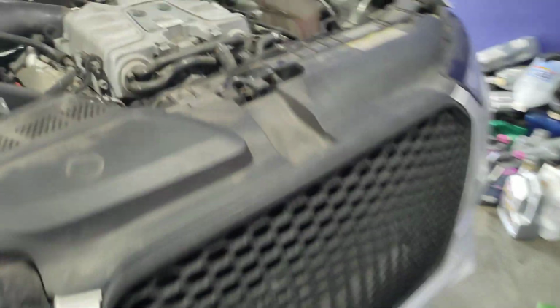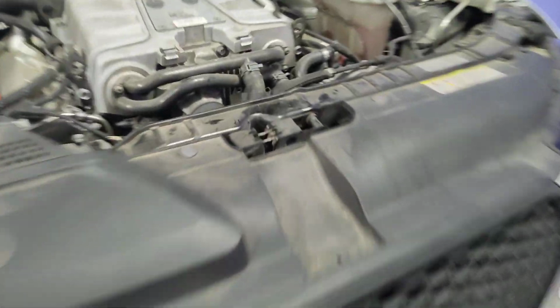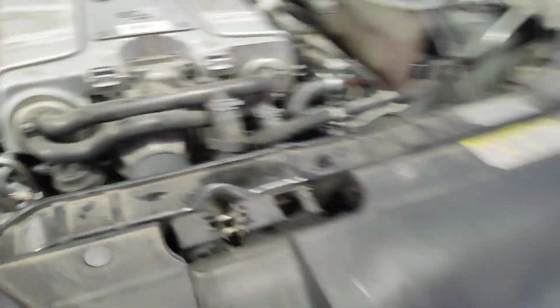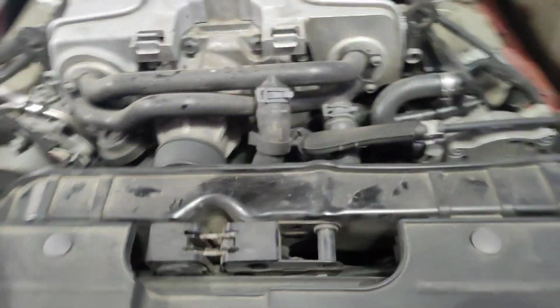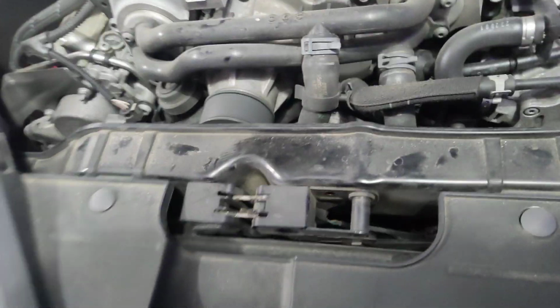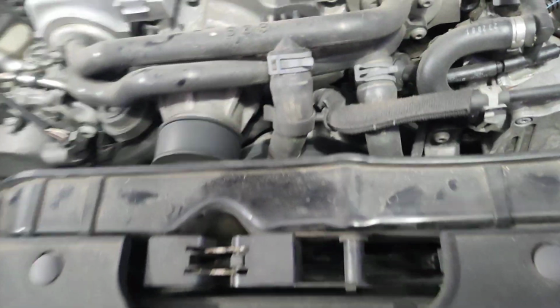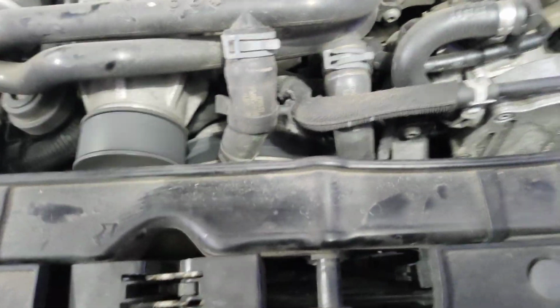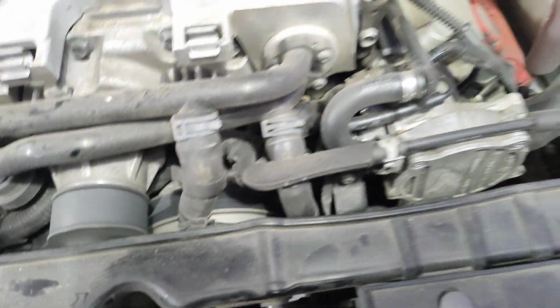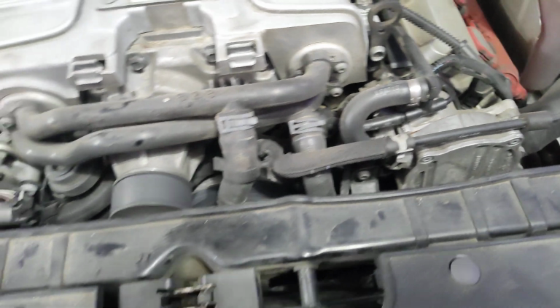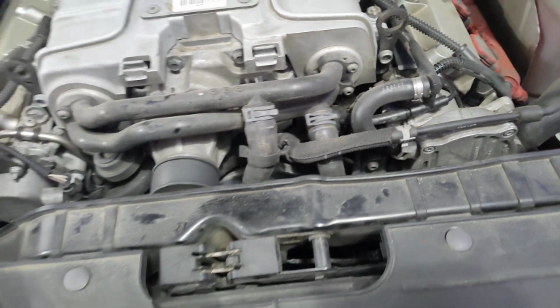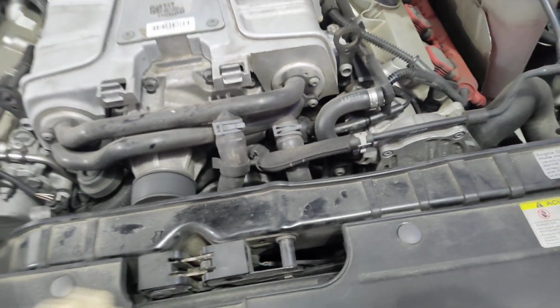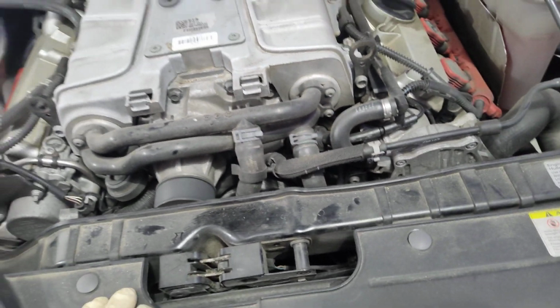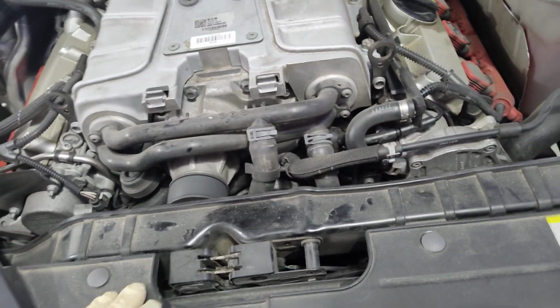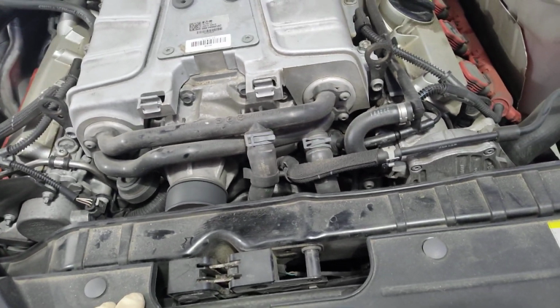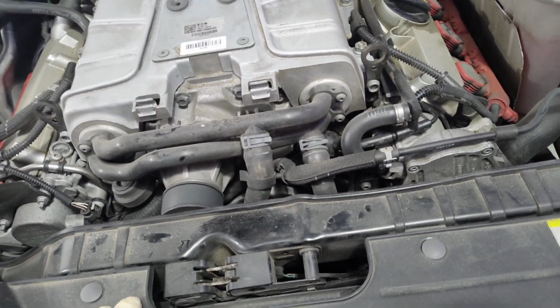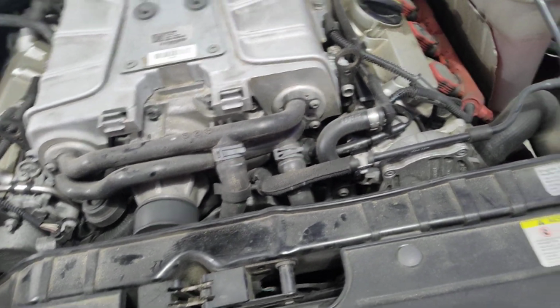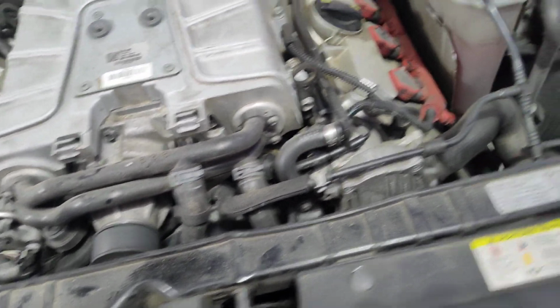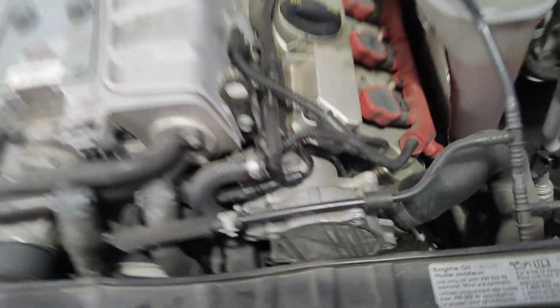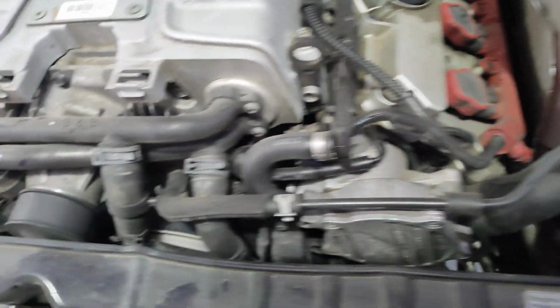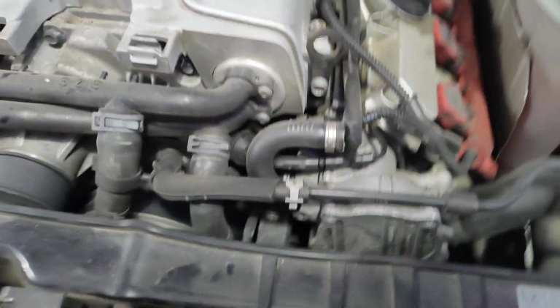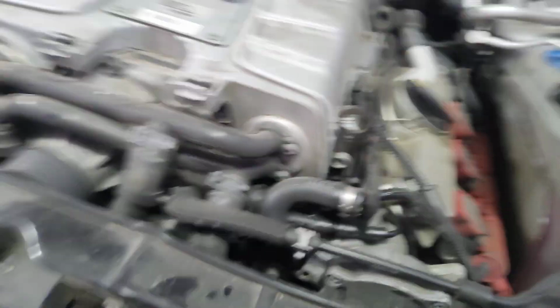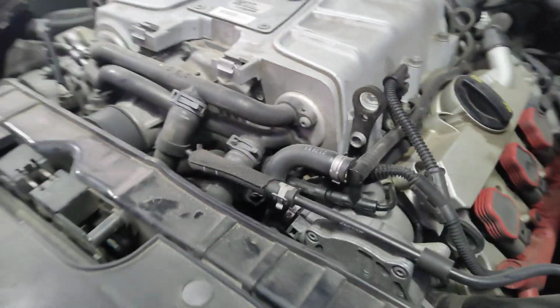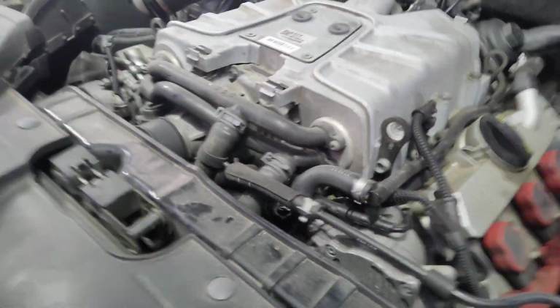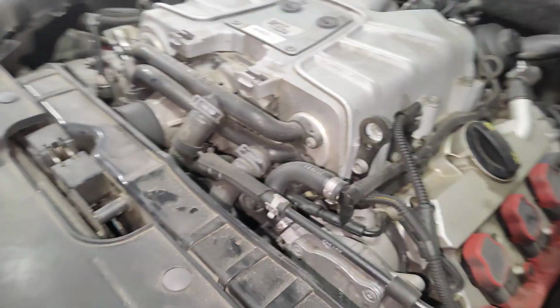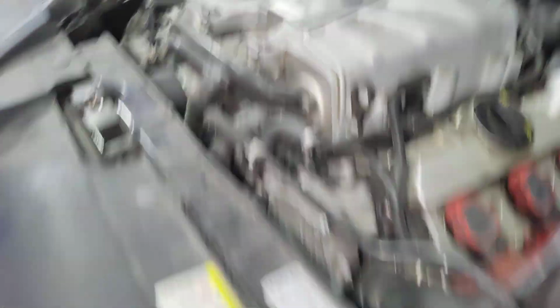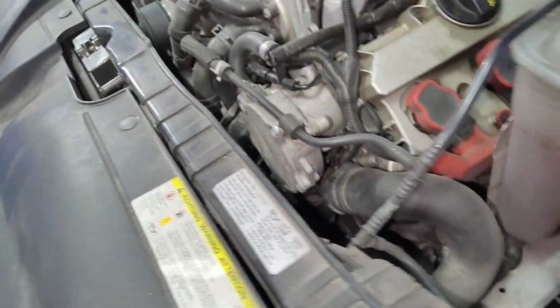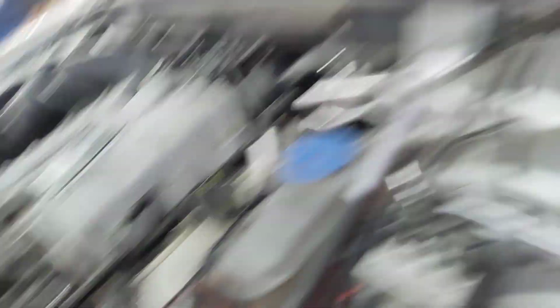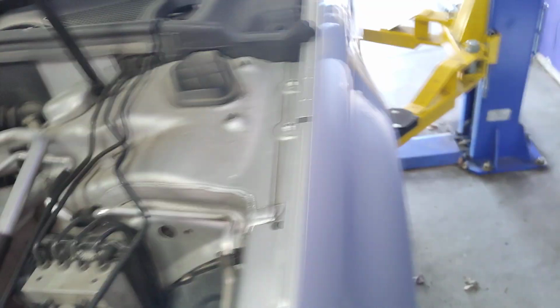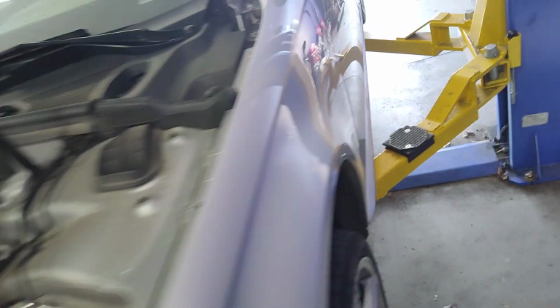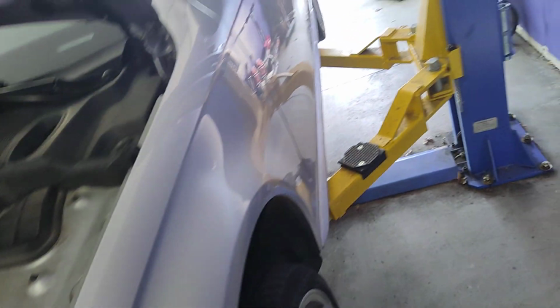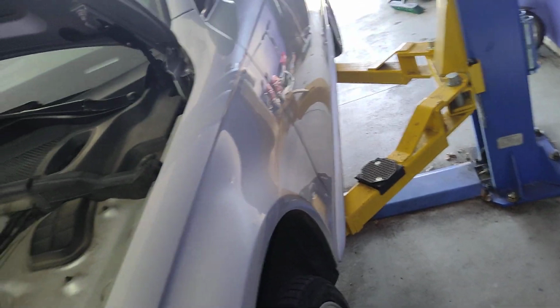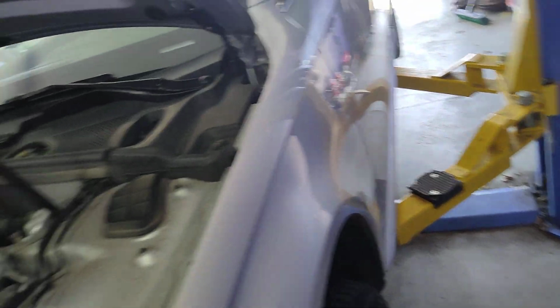I don't know how you would hear a squeak from the car on a seat. This thing is so loud. The fans are on high all the time. The exhaust has serious leaks.